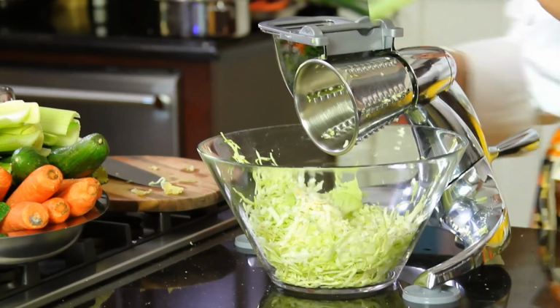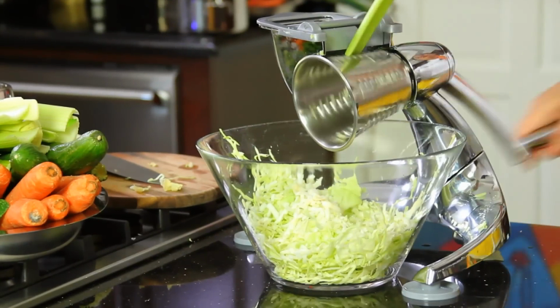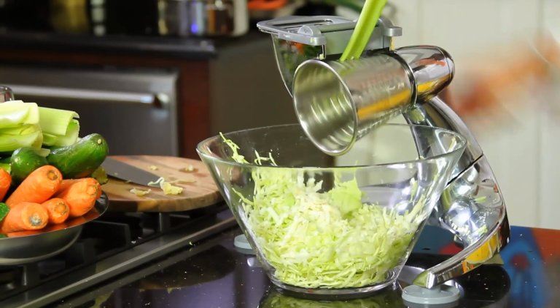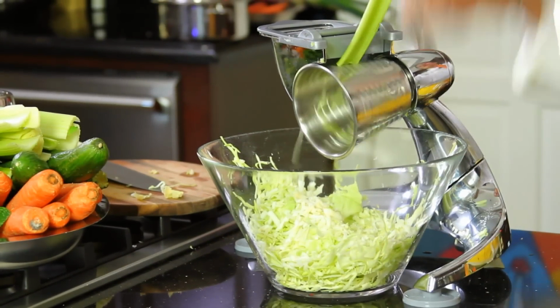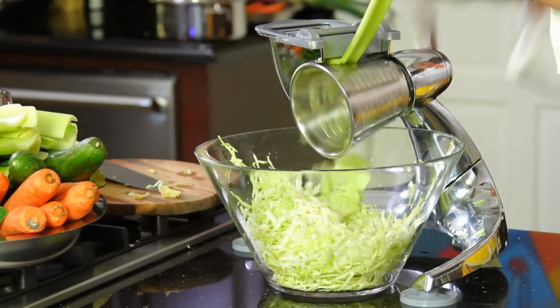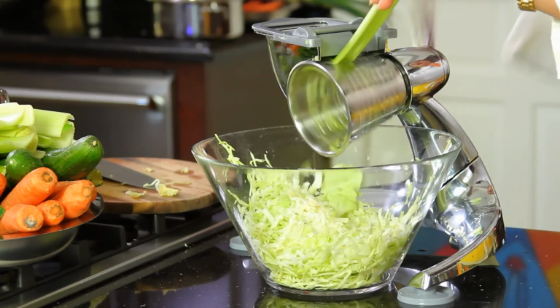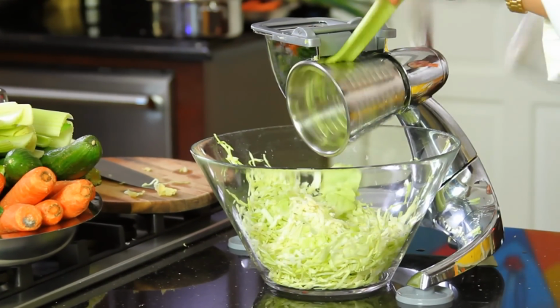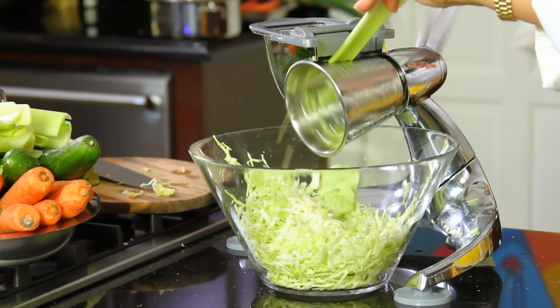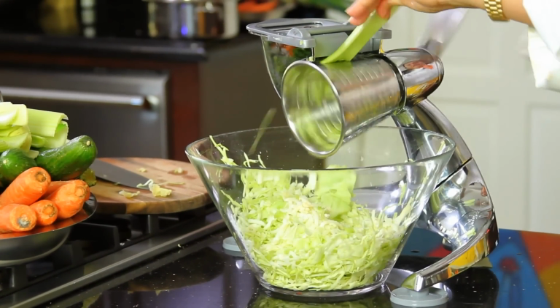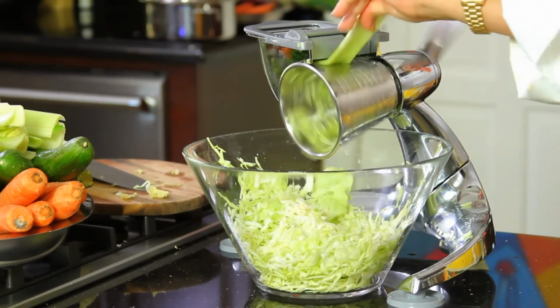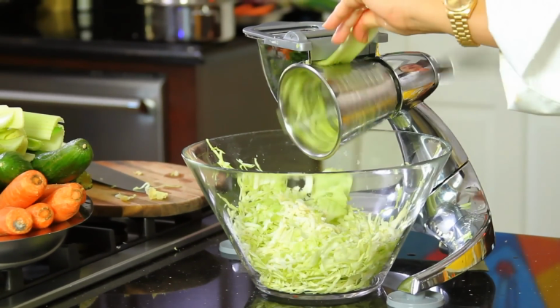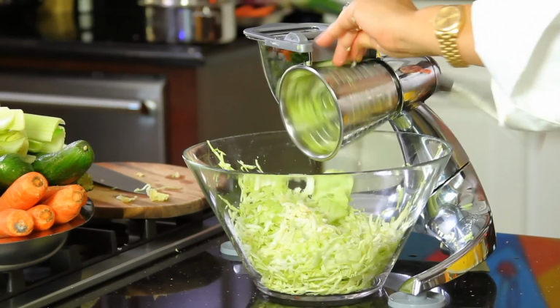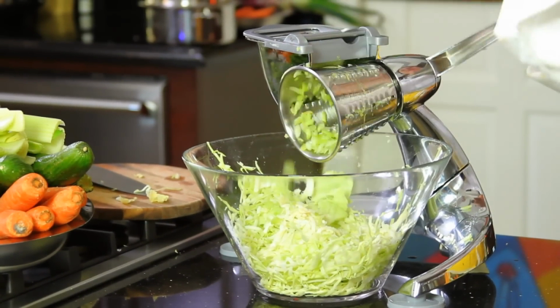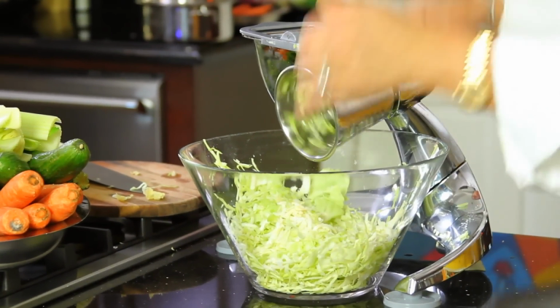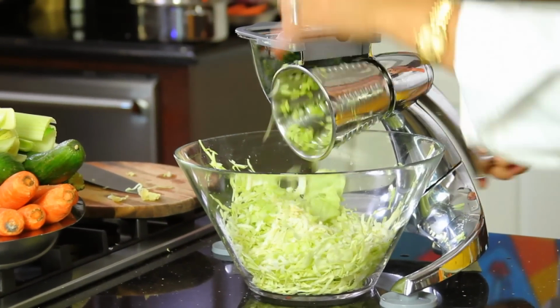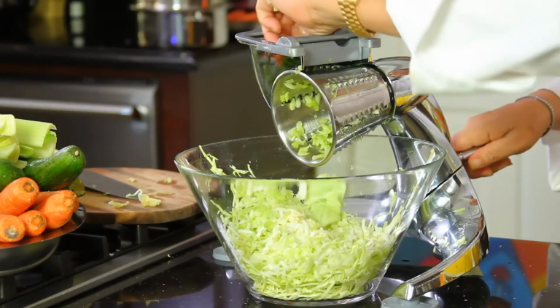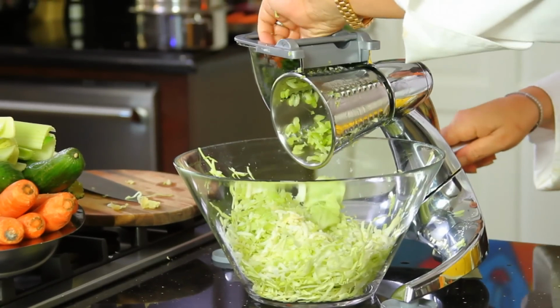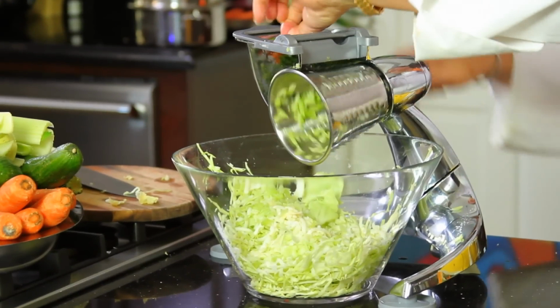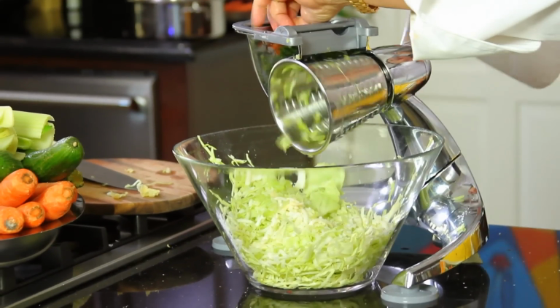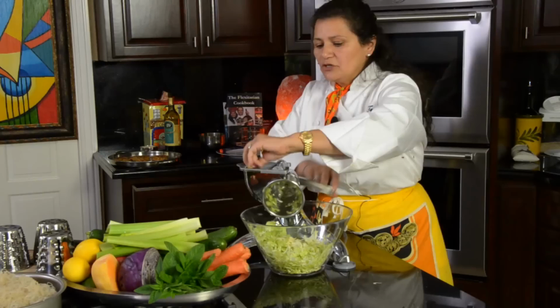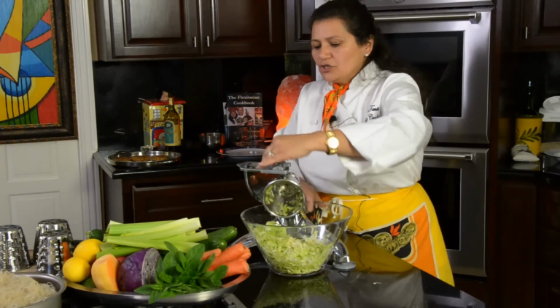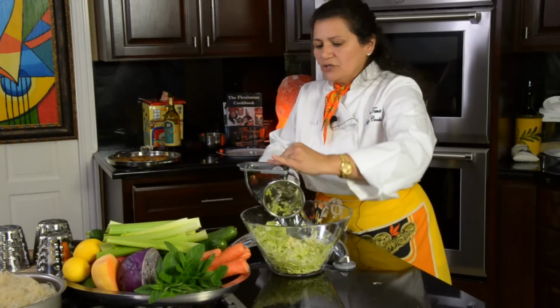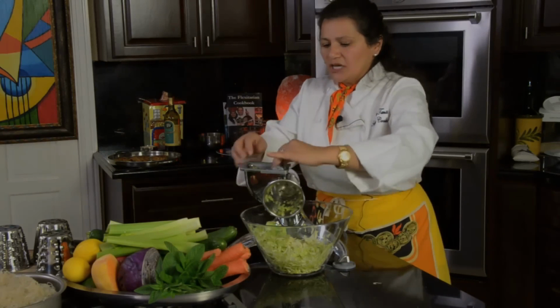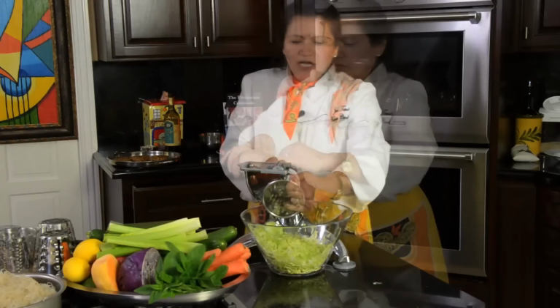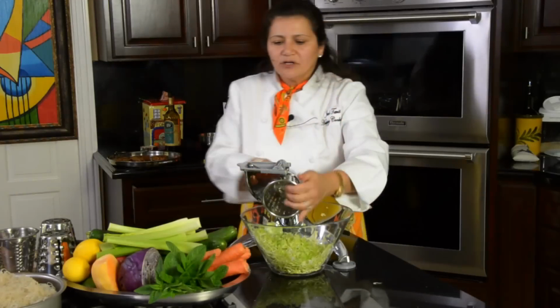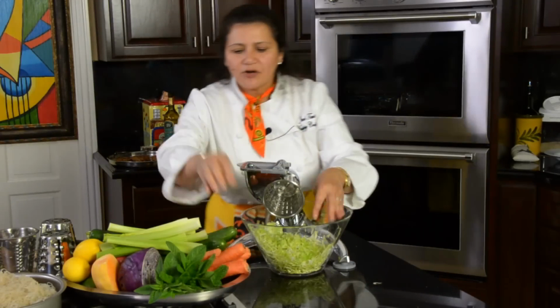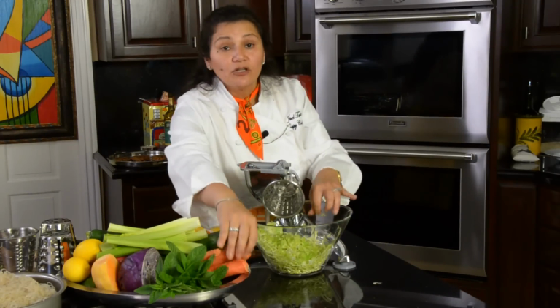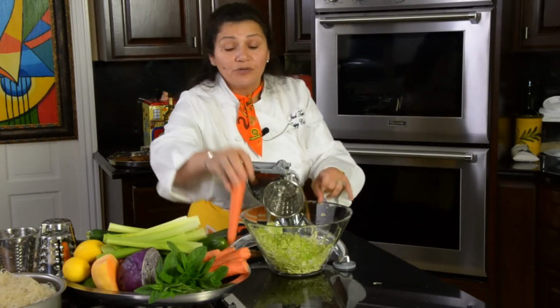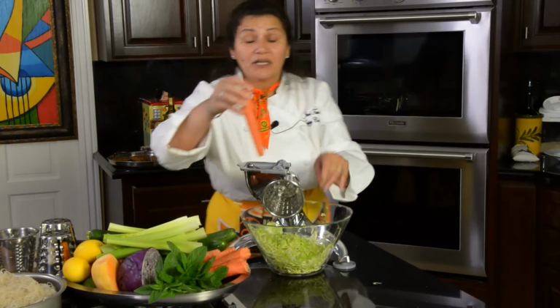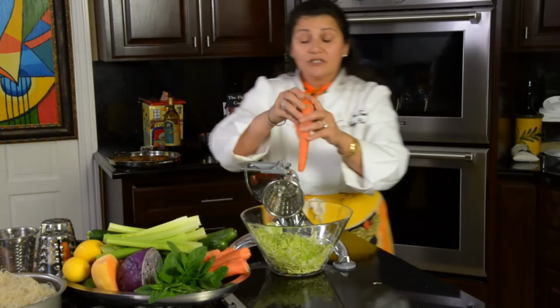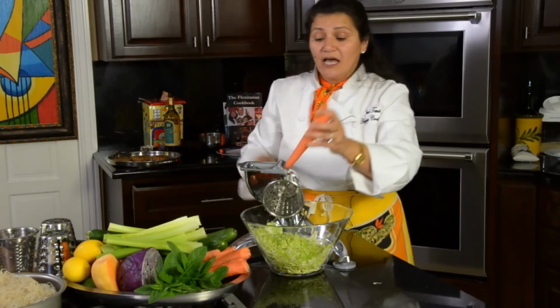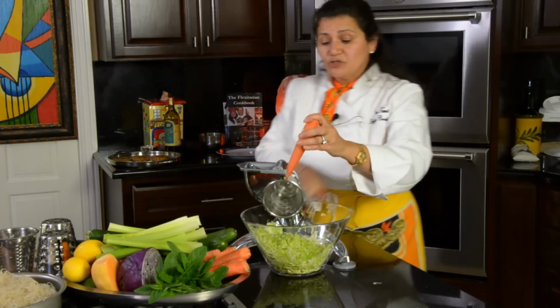Now let's use some celery. Celery is very good for selenium and is actually loaded with sodium — it's very good for the bones. The thing is, celery a lot of times has cellulose in there and it's very, very hard to digest.